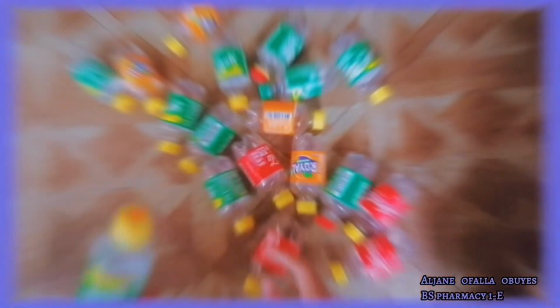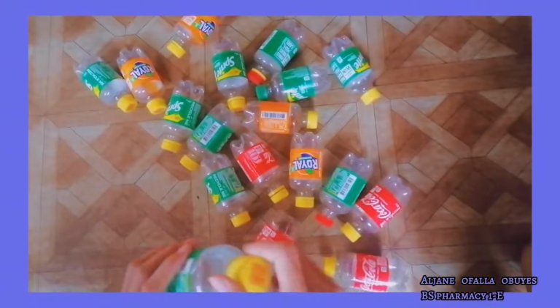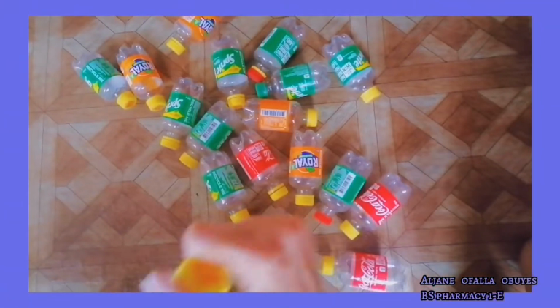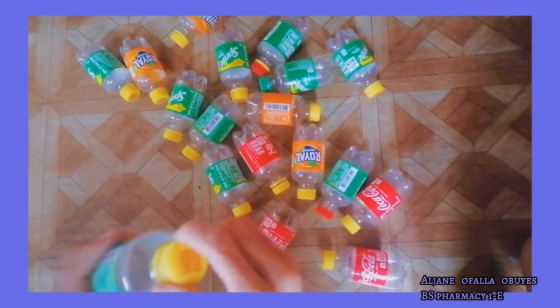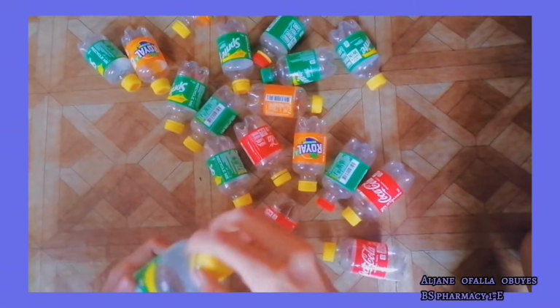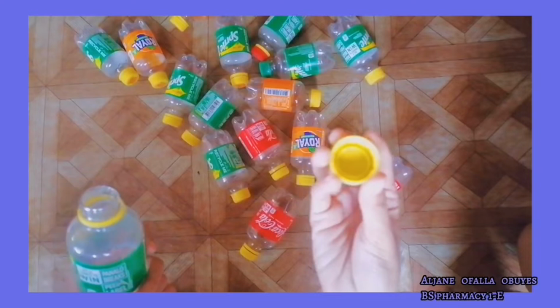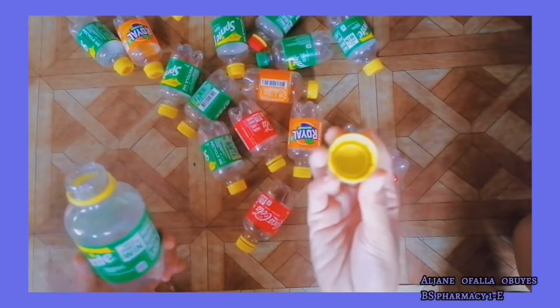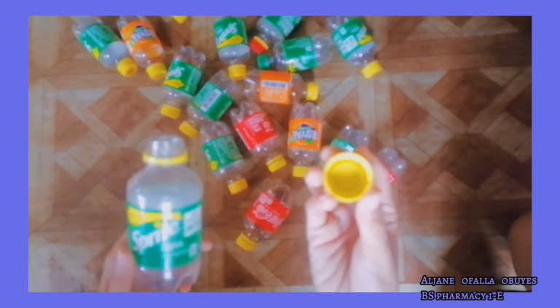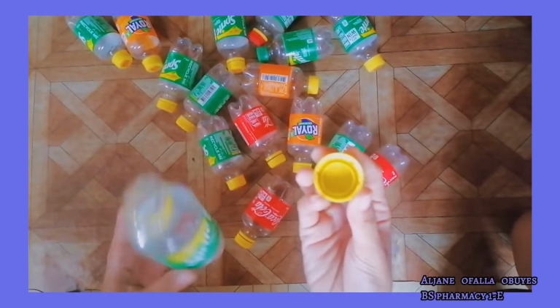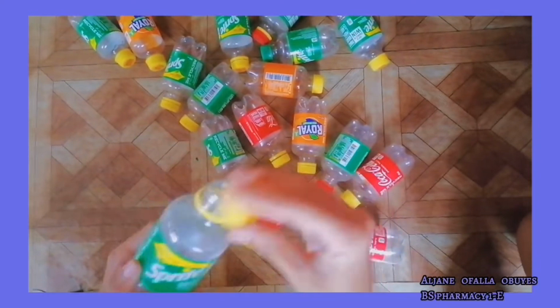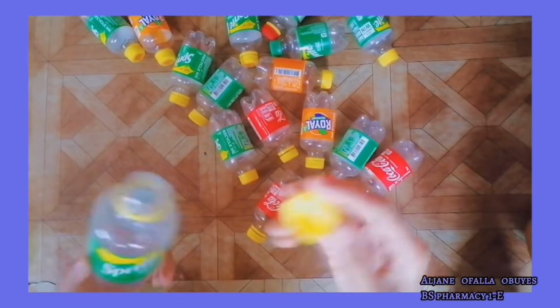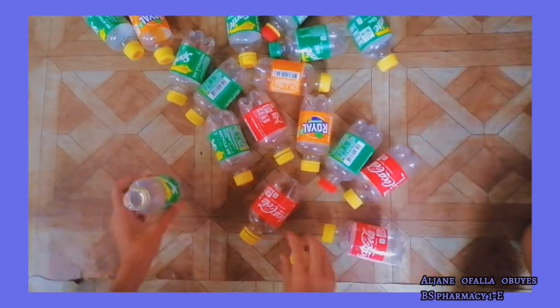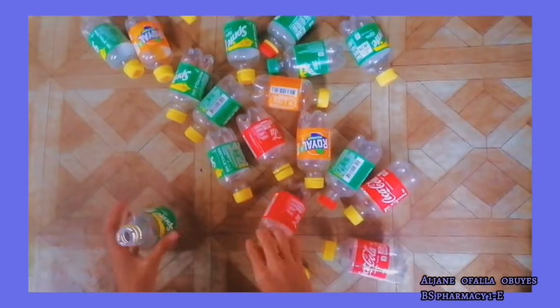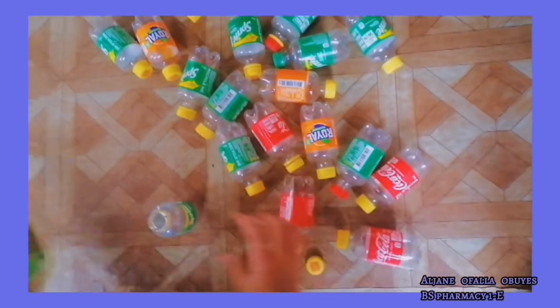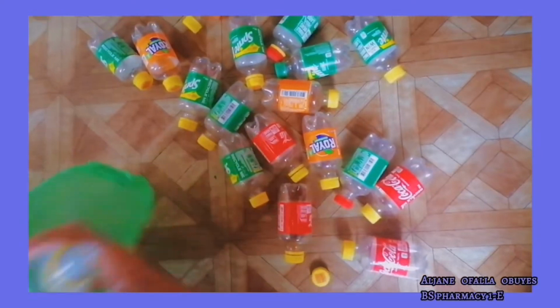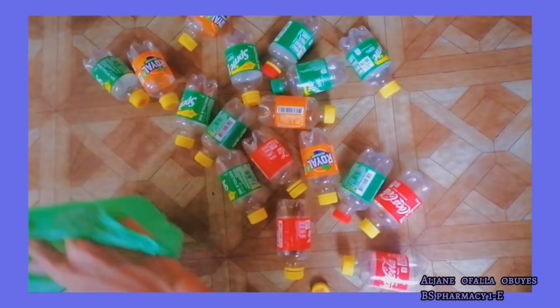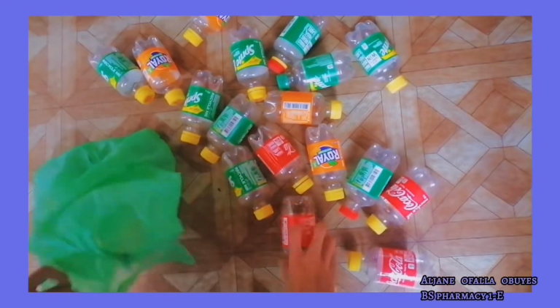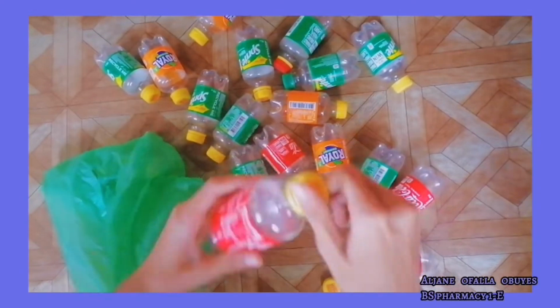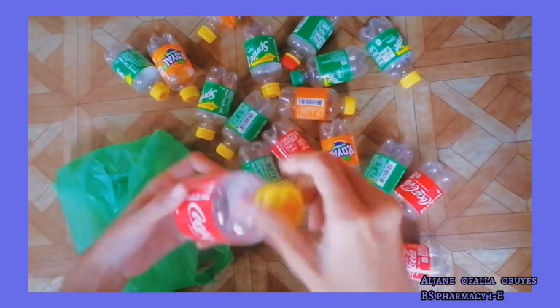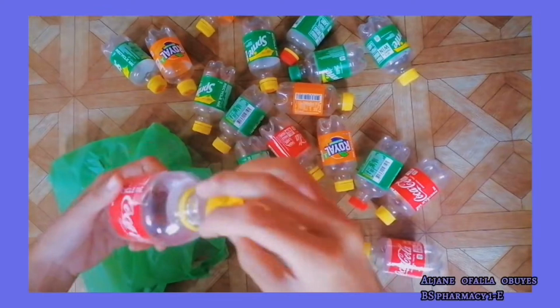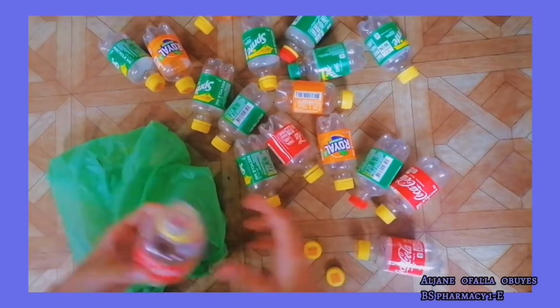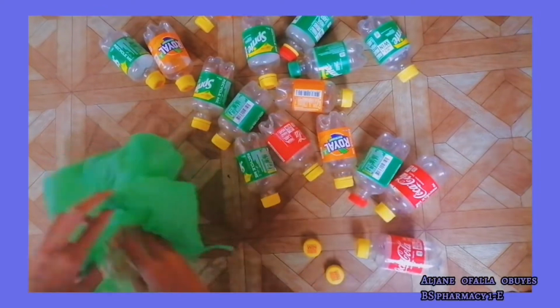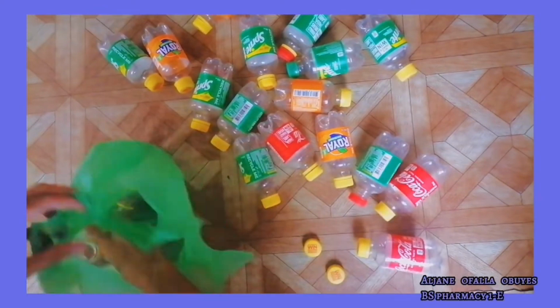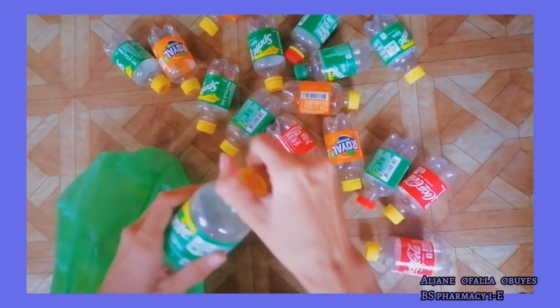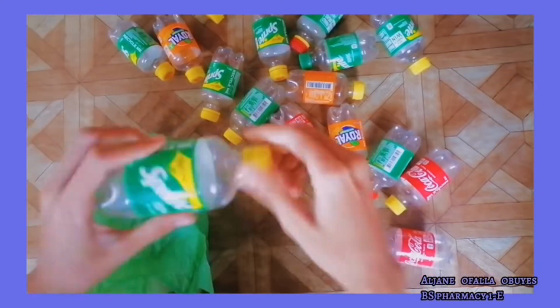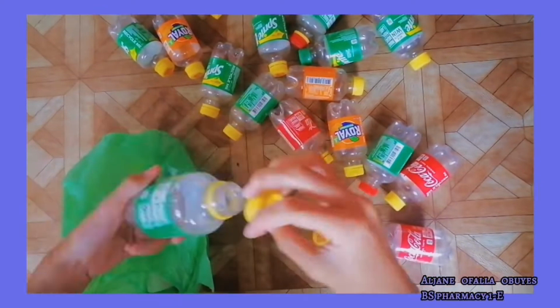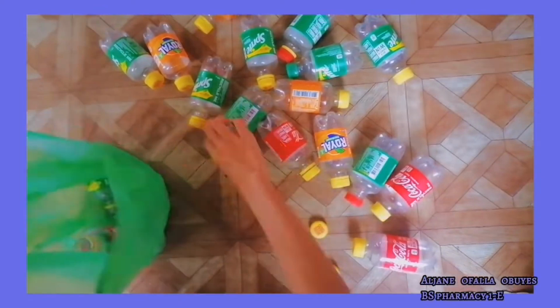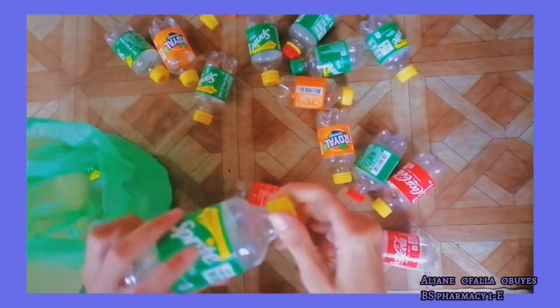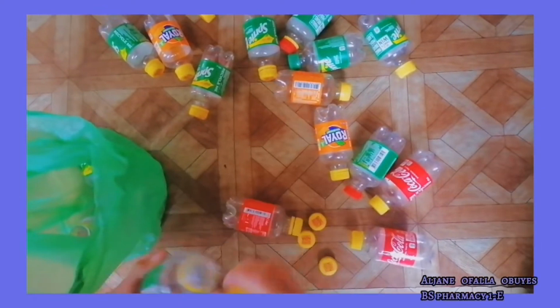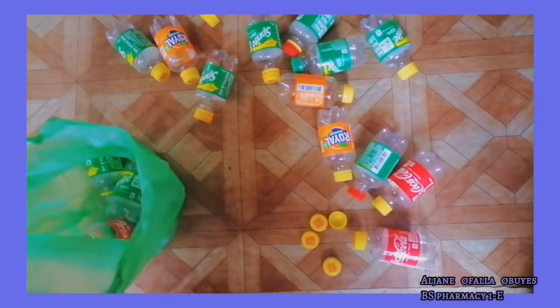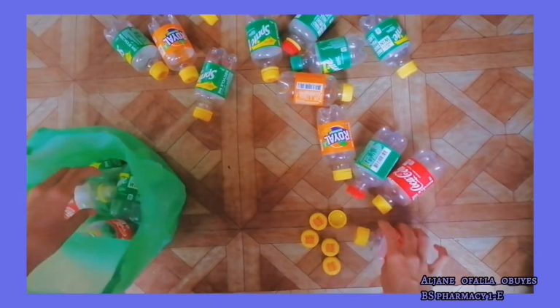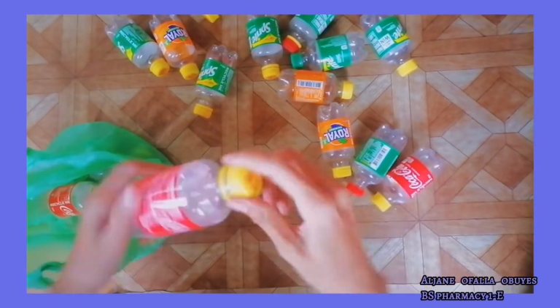So guys, the first thing I did here is I took the cups and then put the bottles back in the plastic bags because we don't need them for today's video. We only really need the cups.